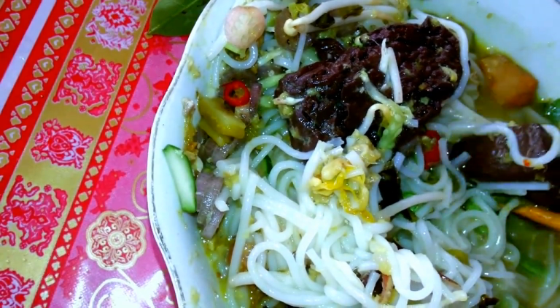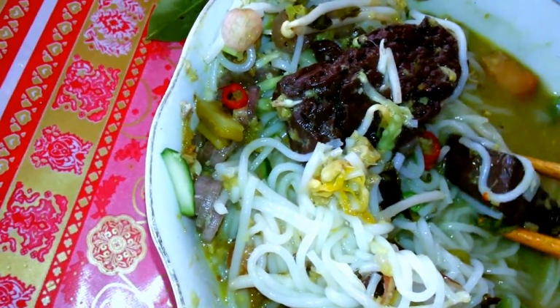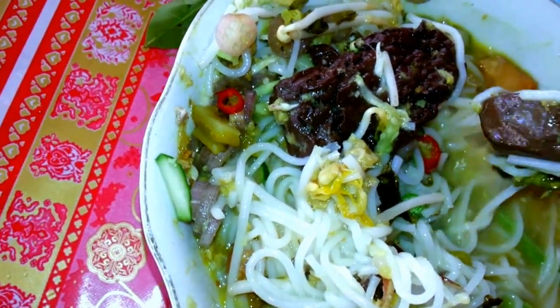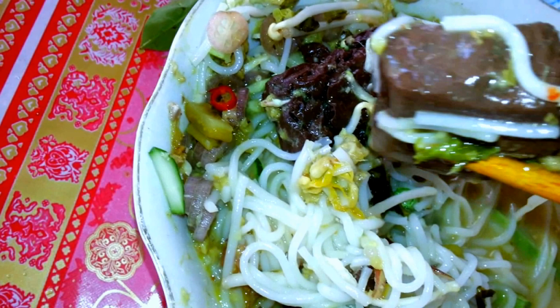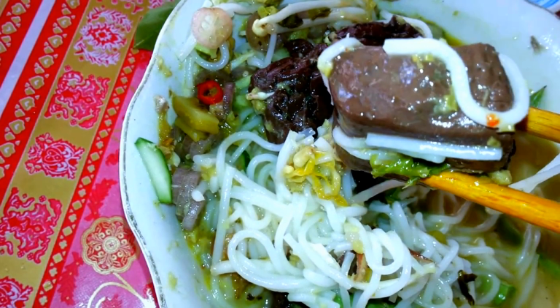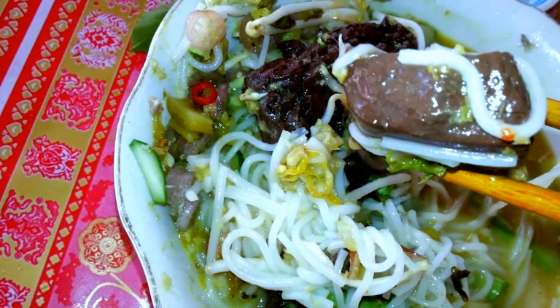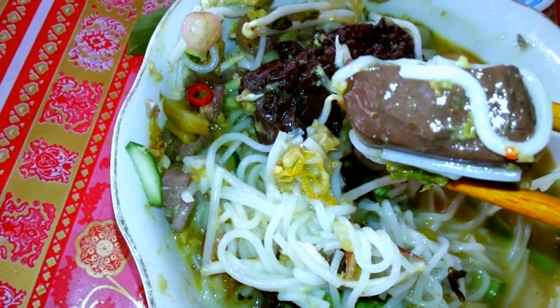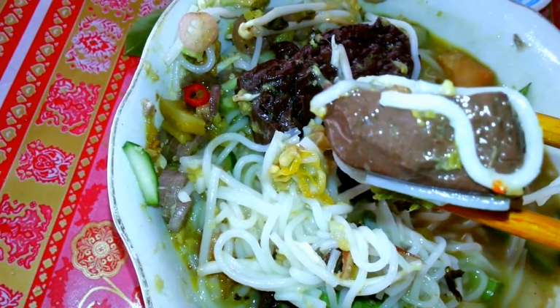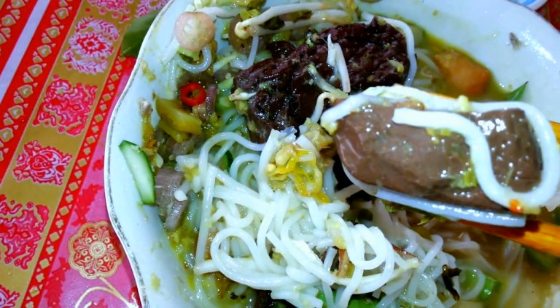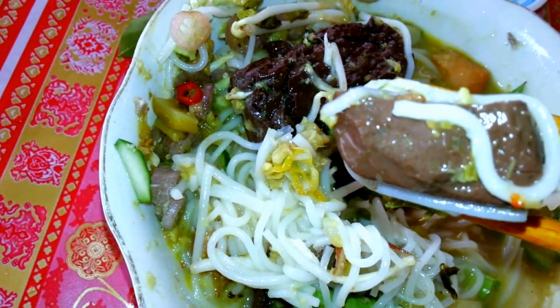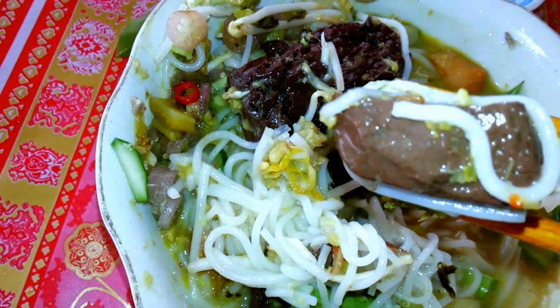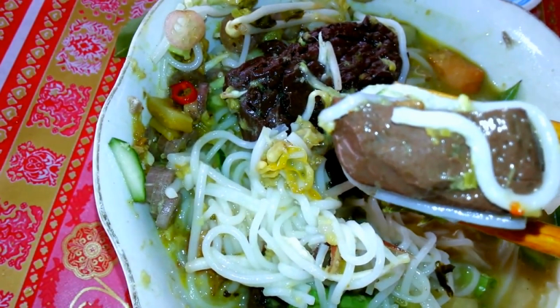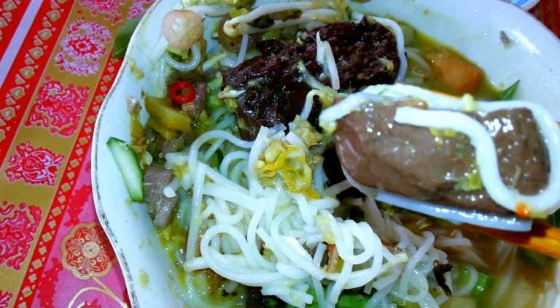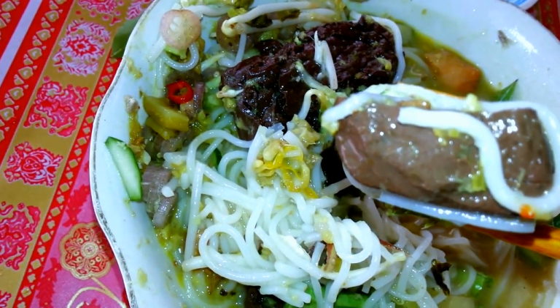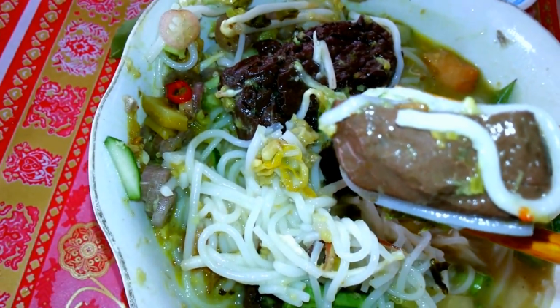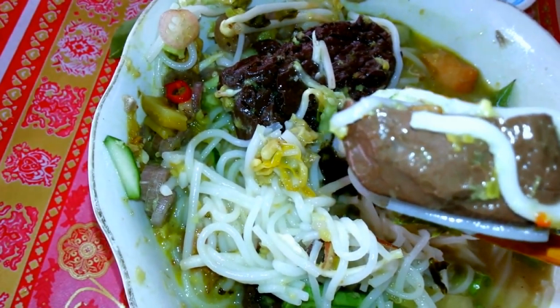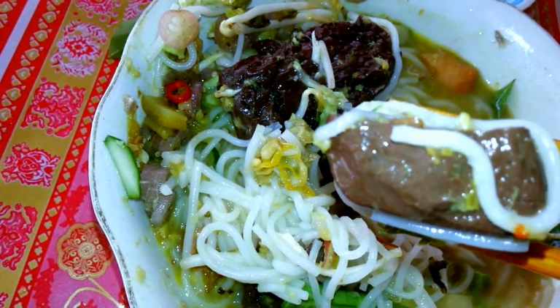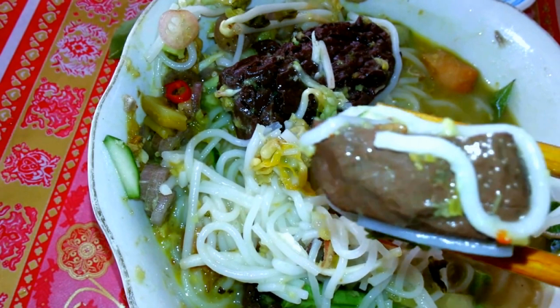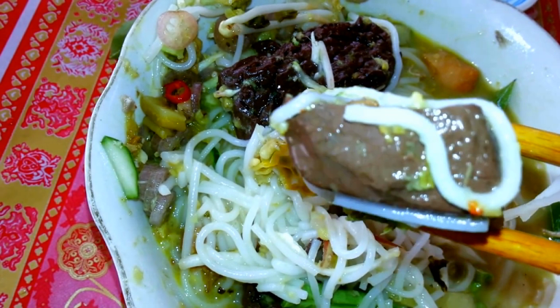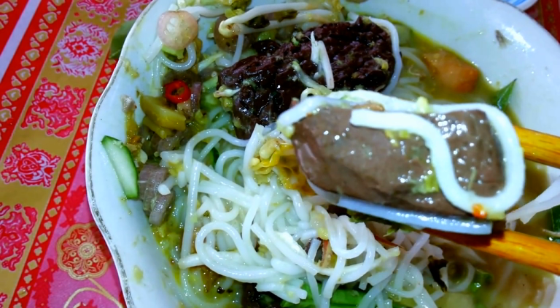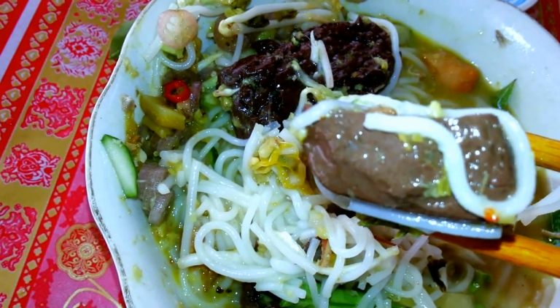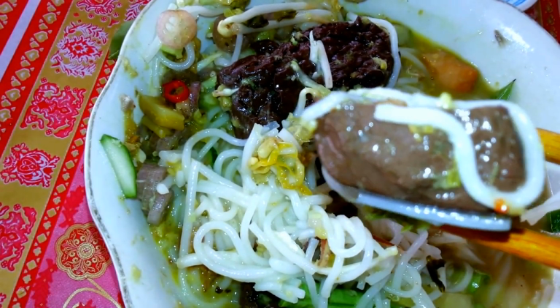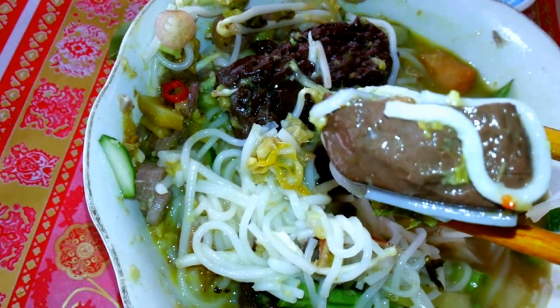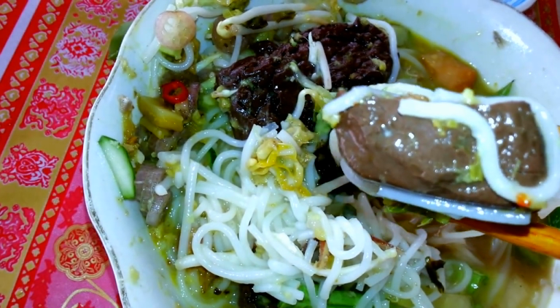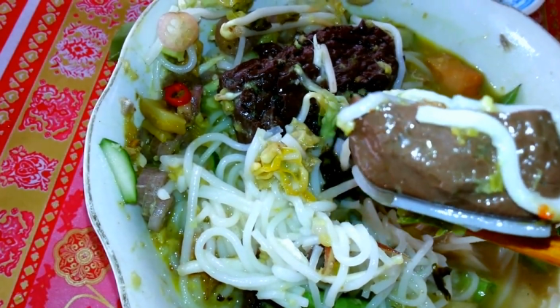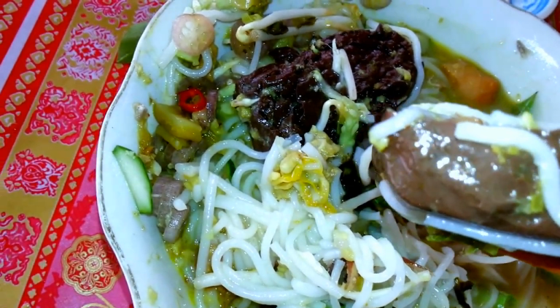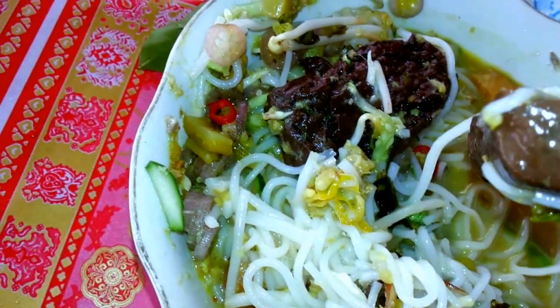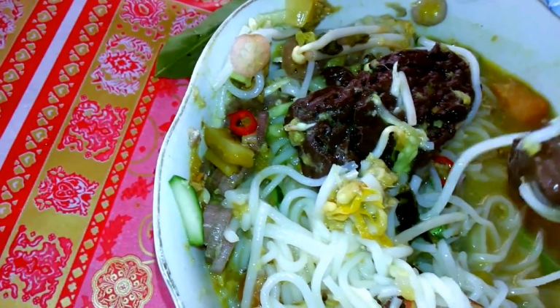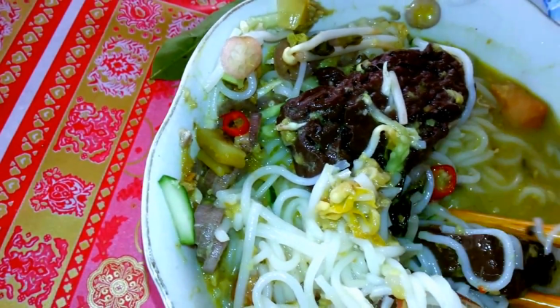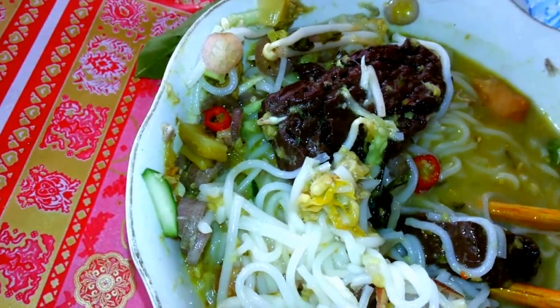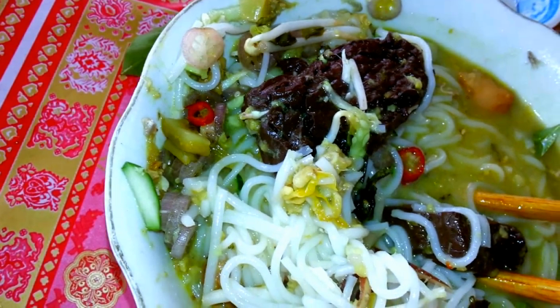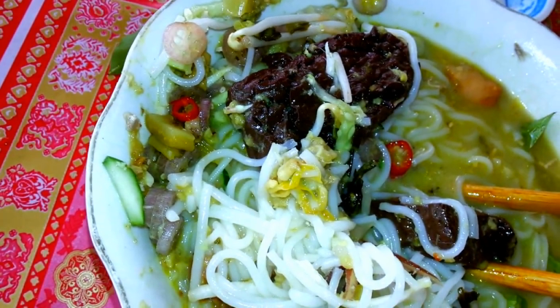This is blood — maybe chicken blood or pork blood. It is really a delicacy.